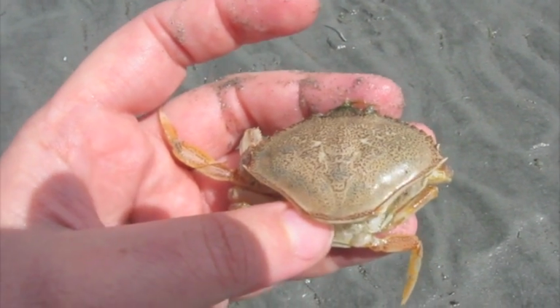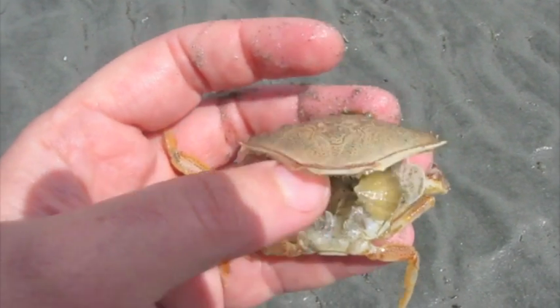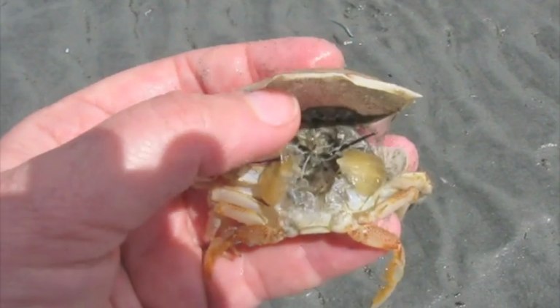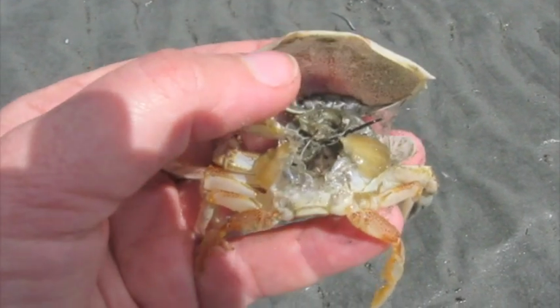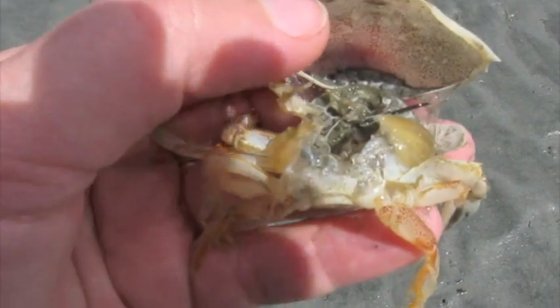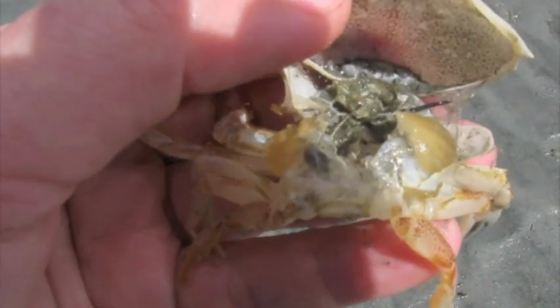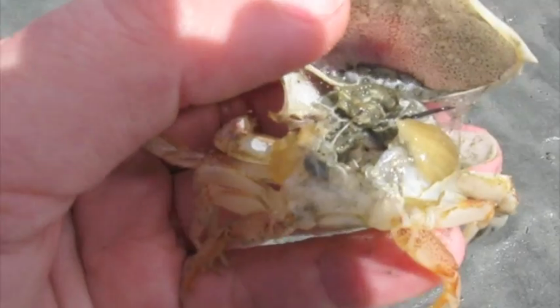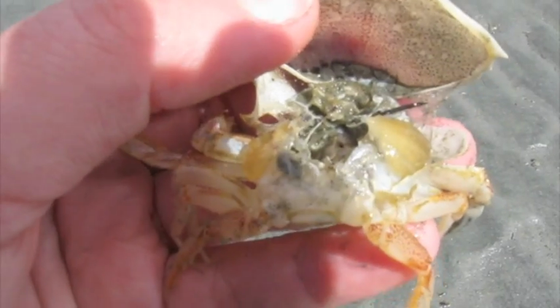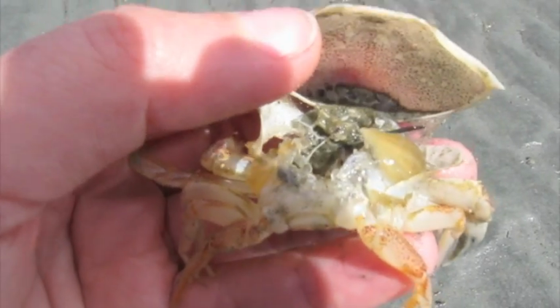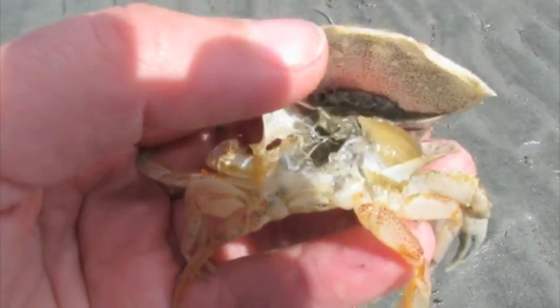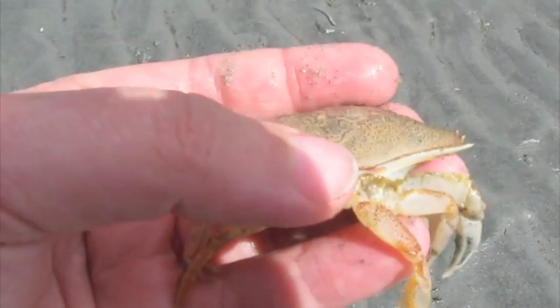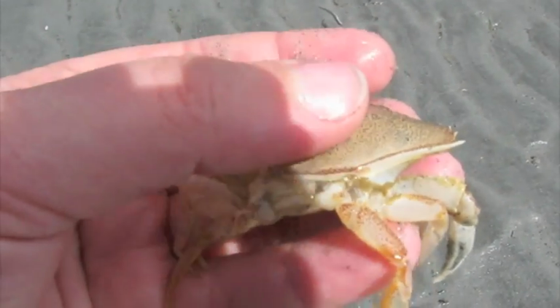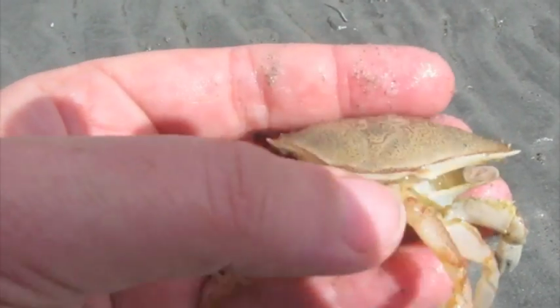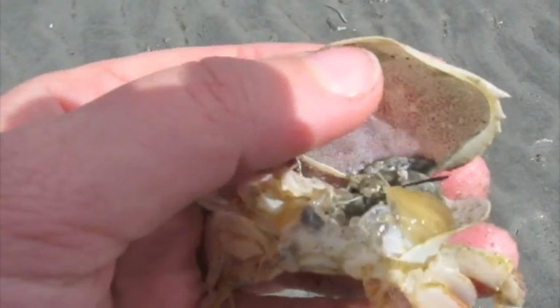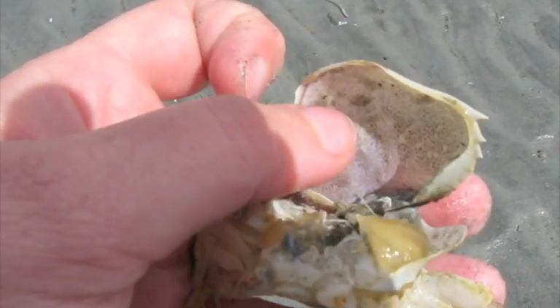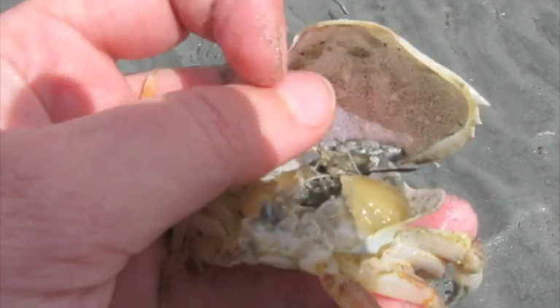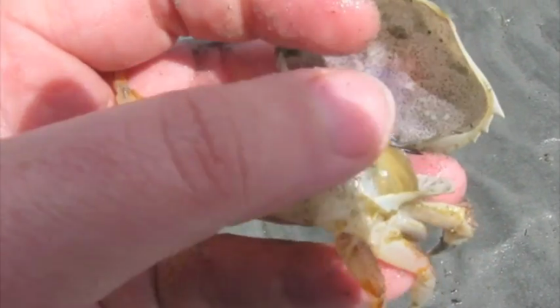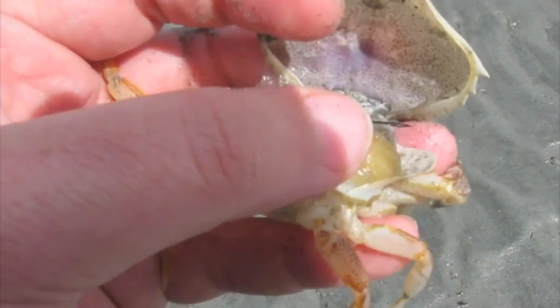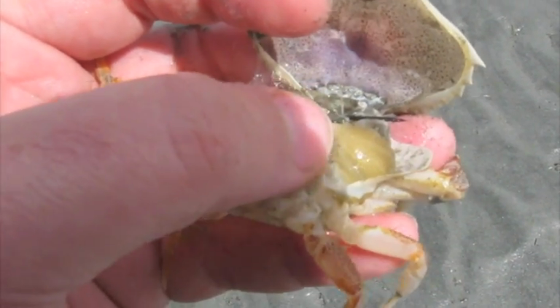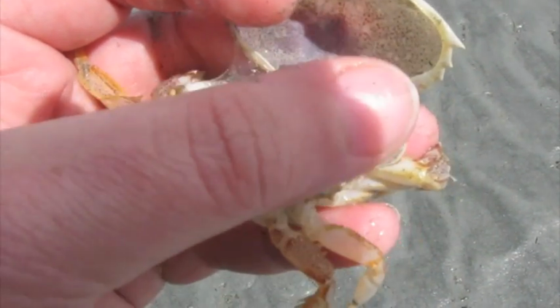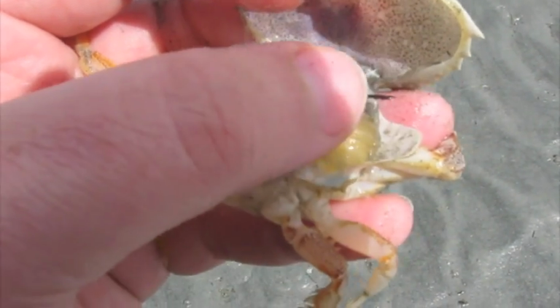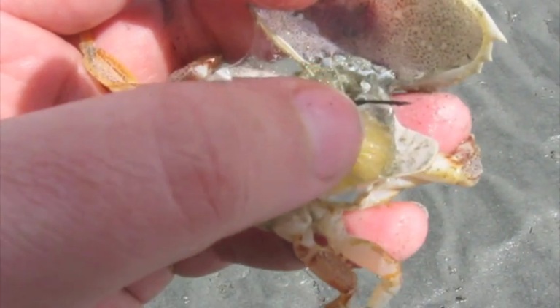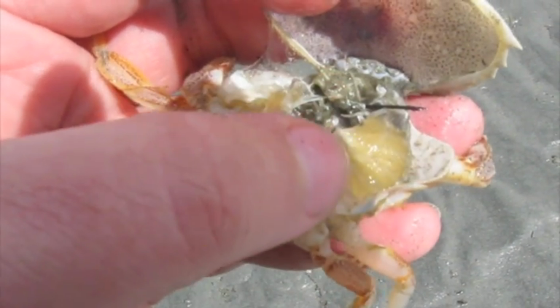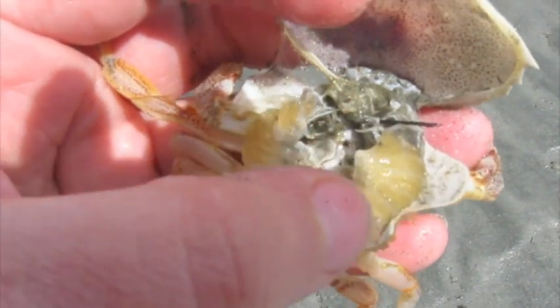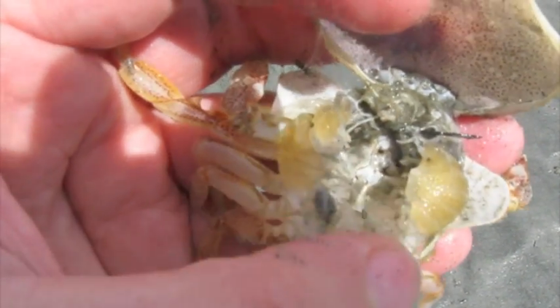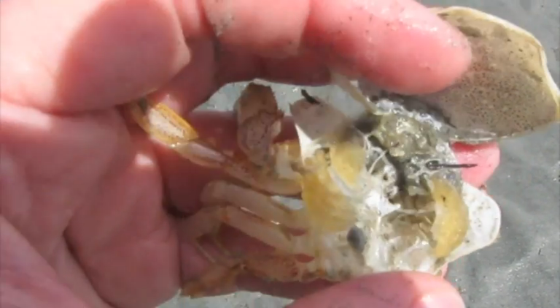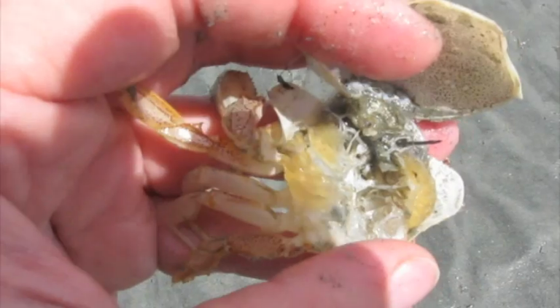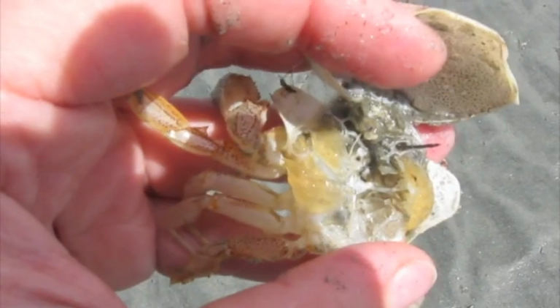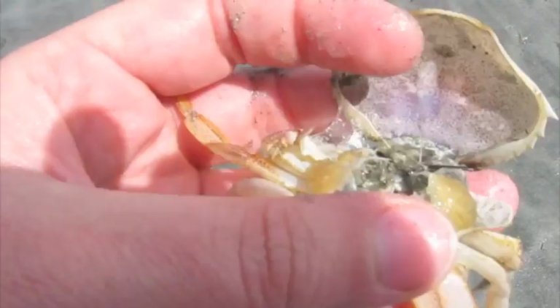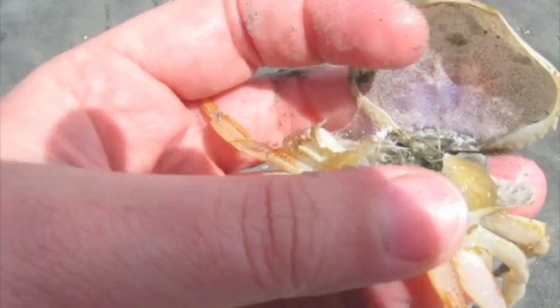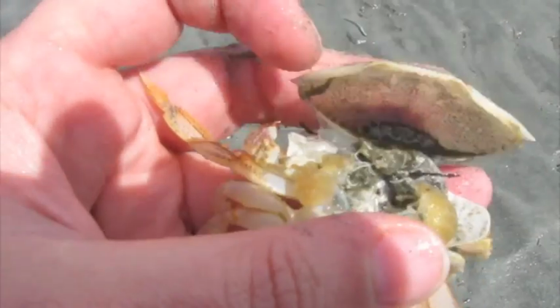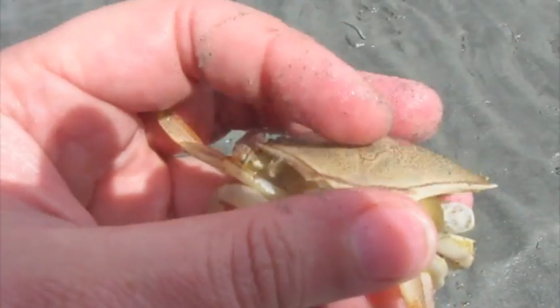If we take a look inside, you'll see these orange-colored fleshy portions. Those are actually its gills that remain inside this exoskeleton.